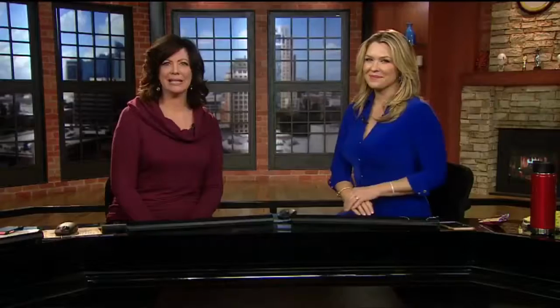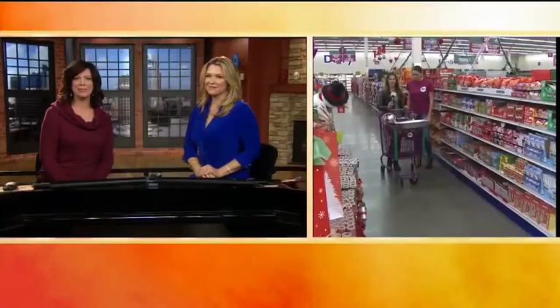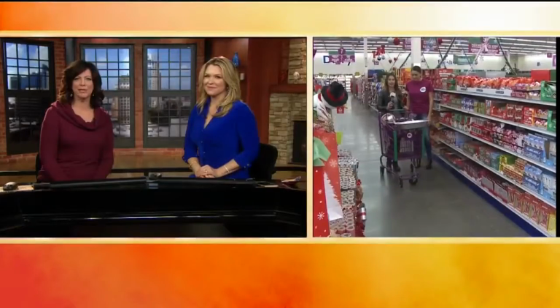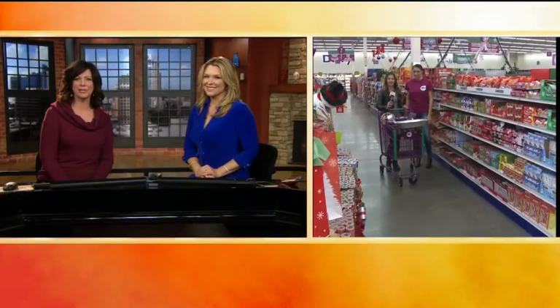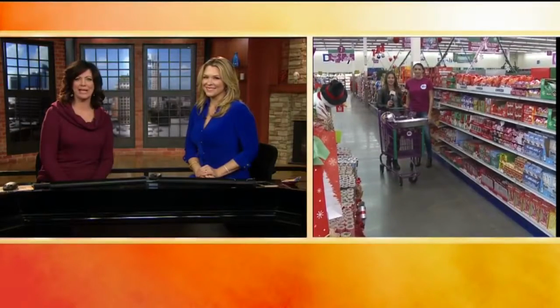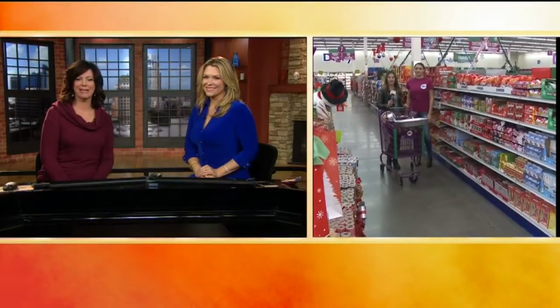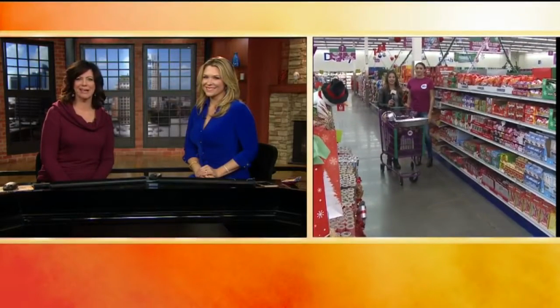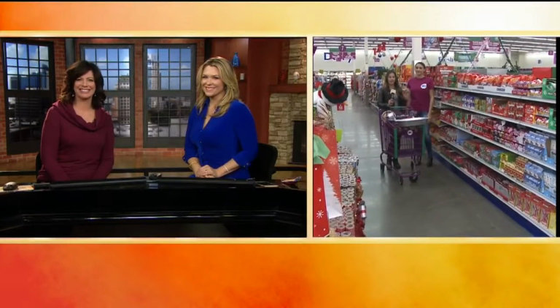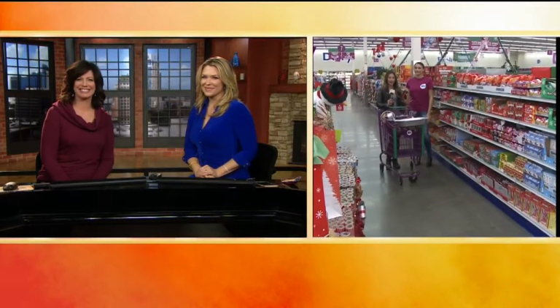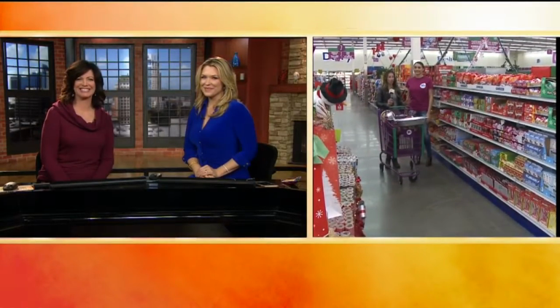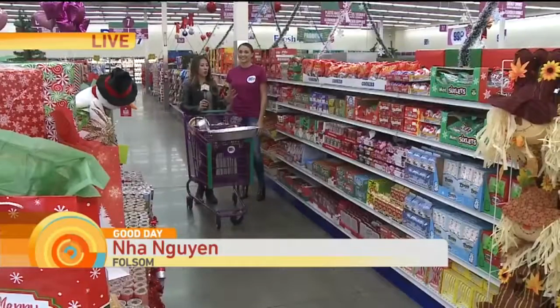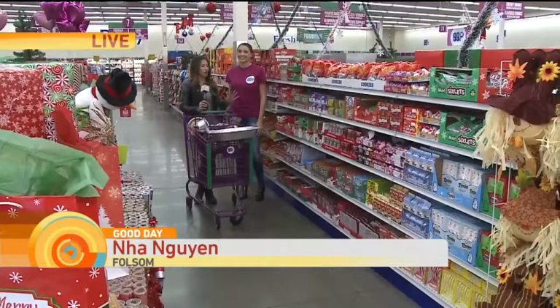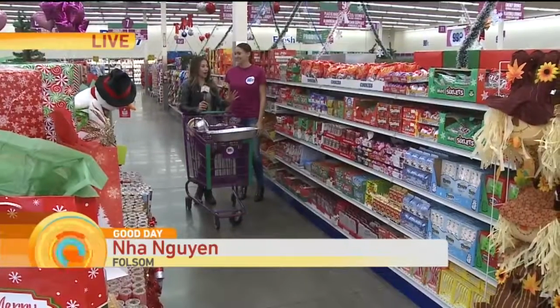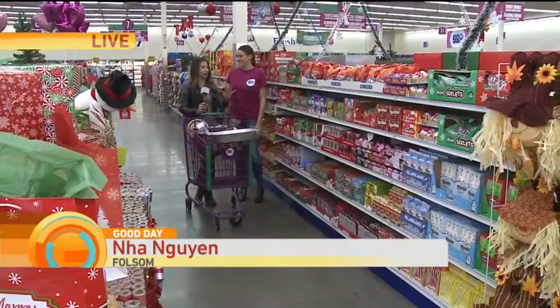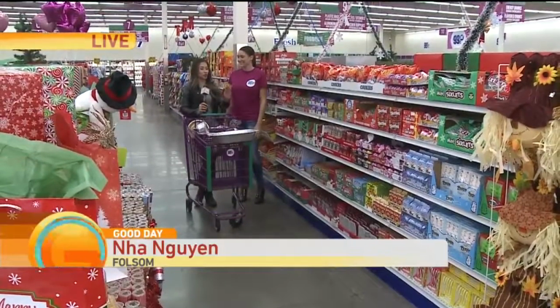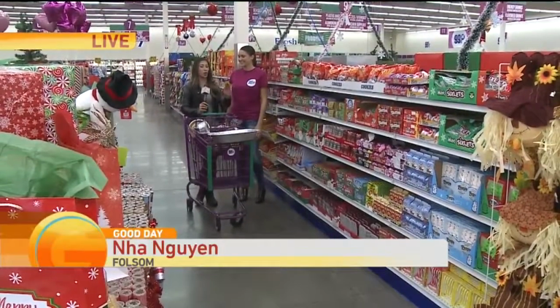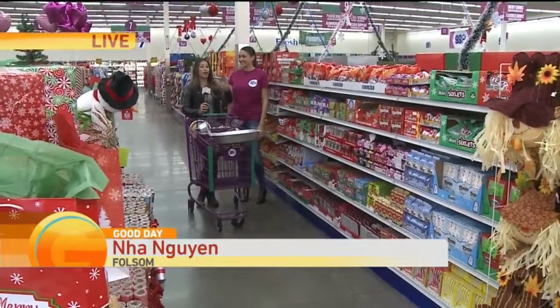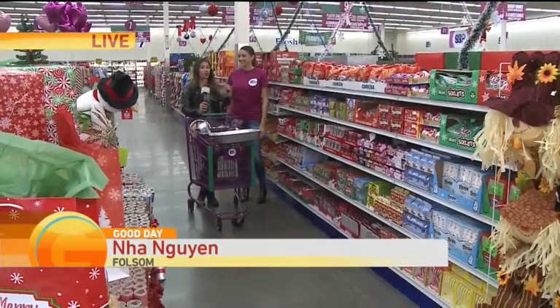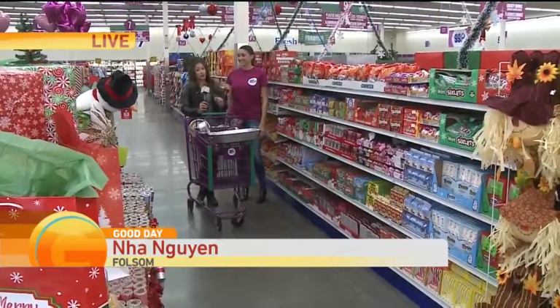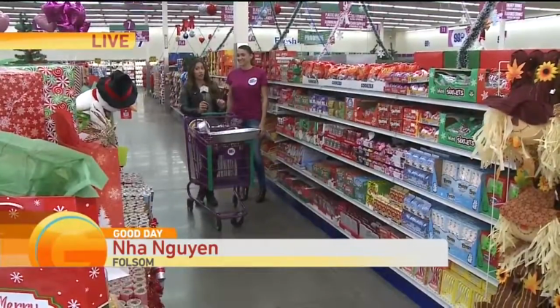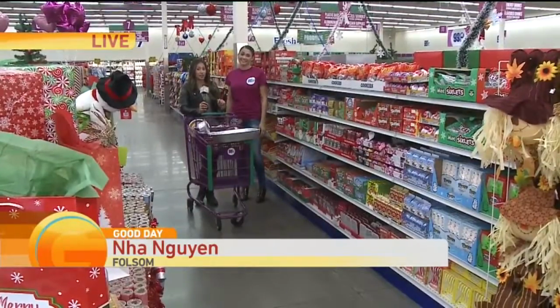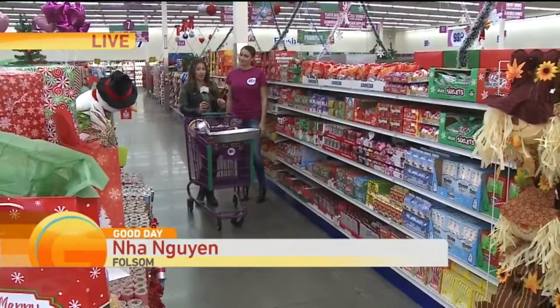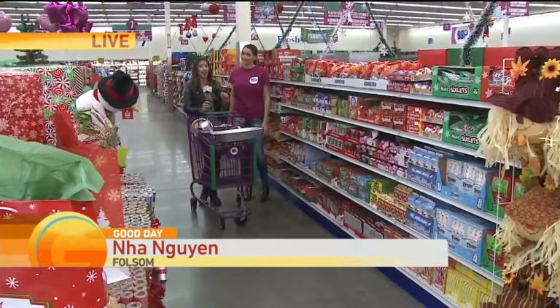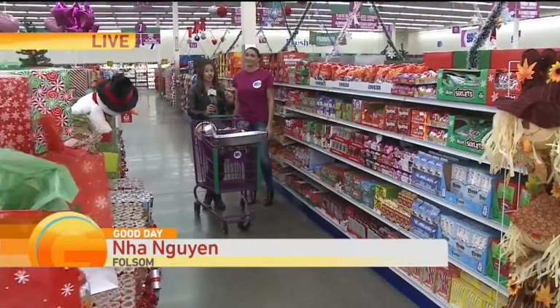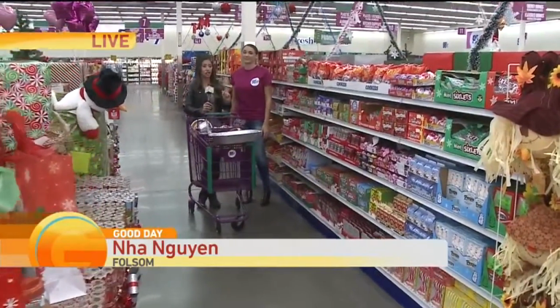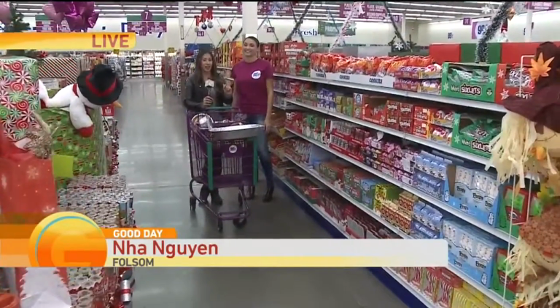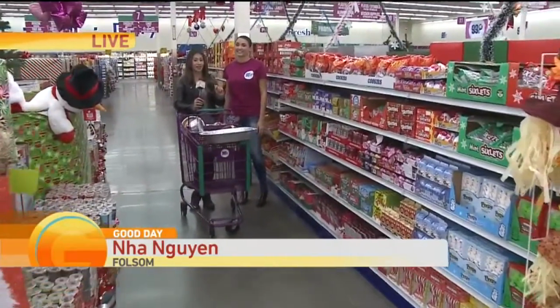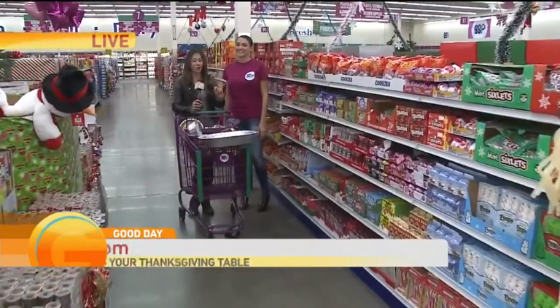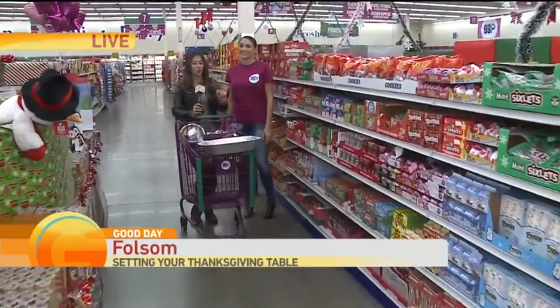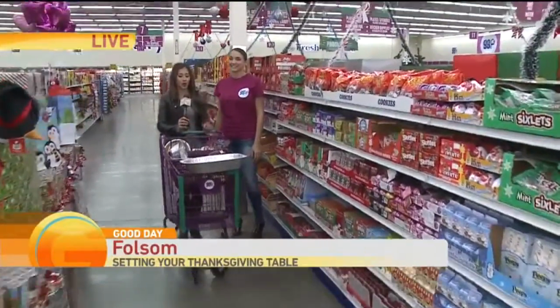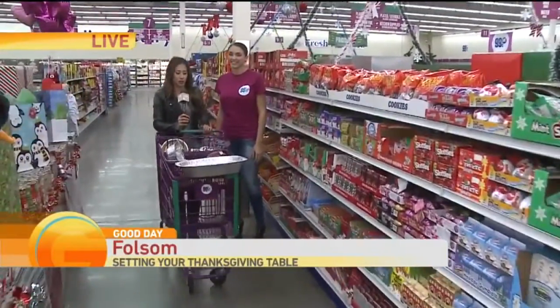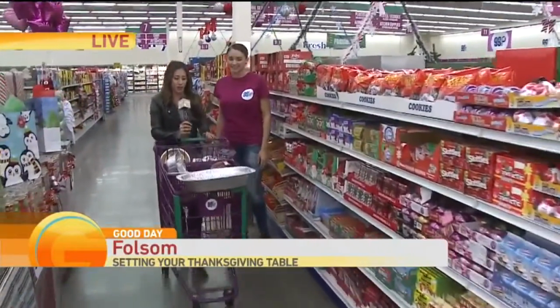We're getting some pointers on putting it together. Hey Nath, yes — so we went shopping actually too. Not only can we do your table setting, did you know at the 99 Cent Only Store we can also make your meals?